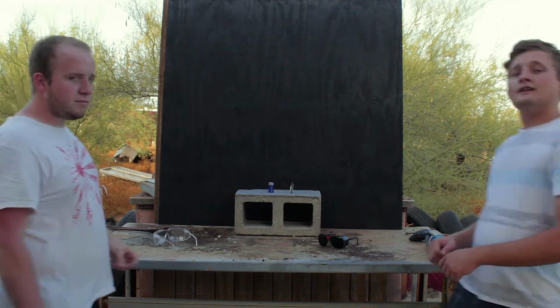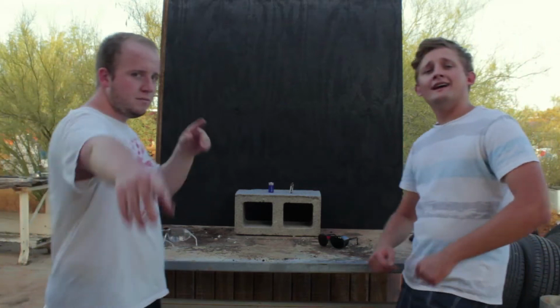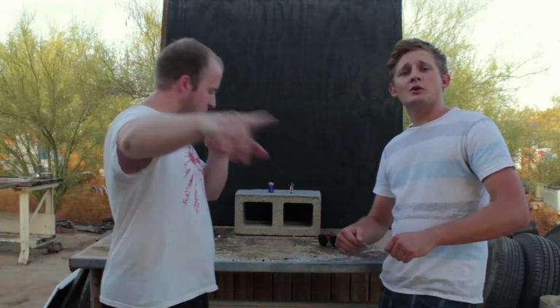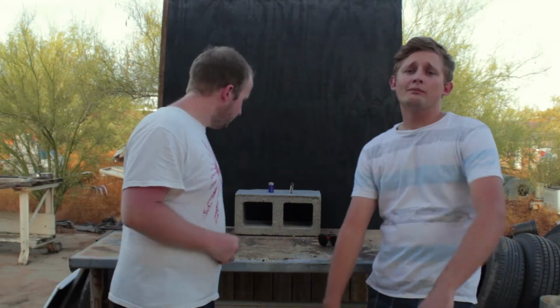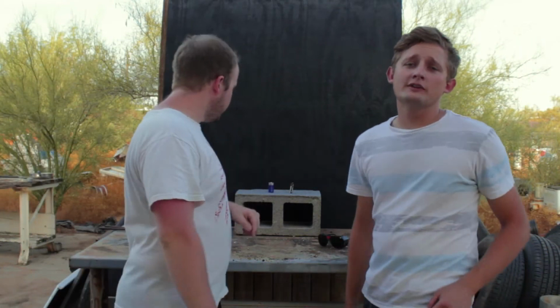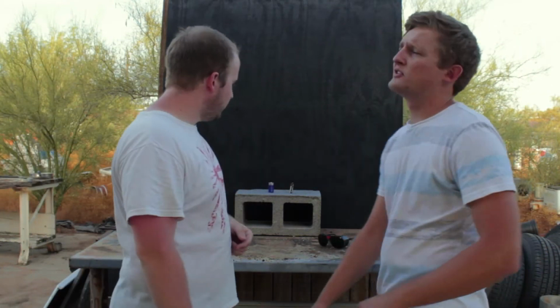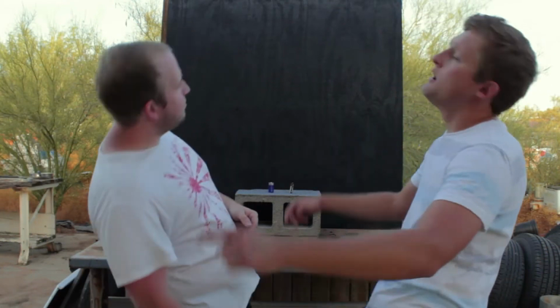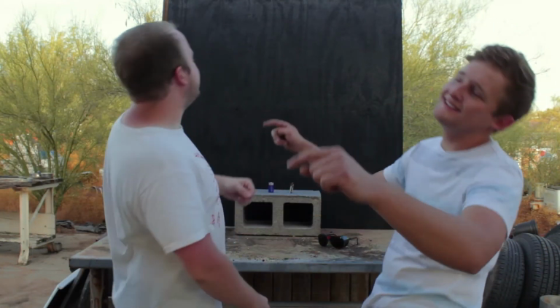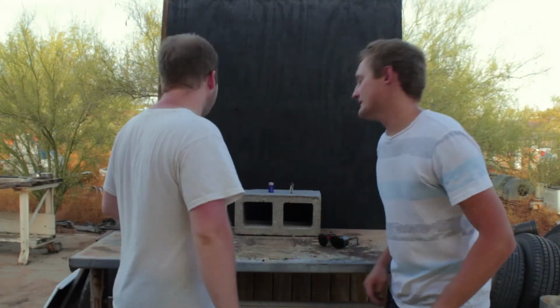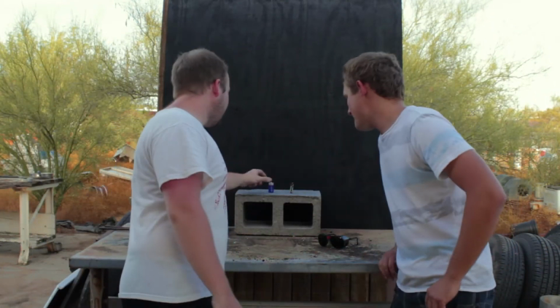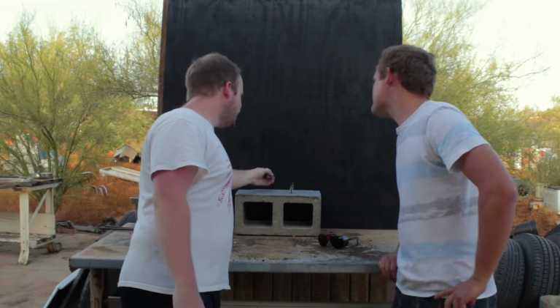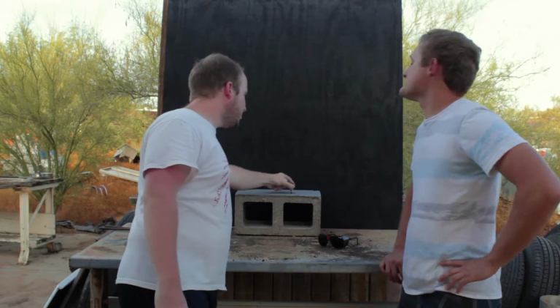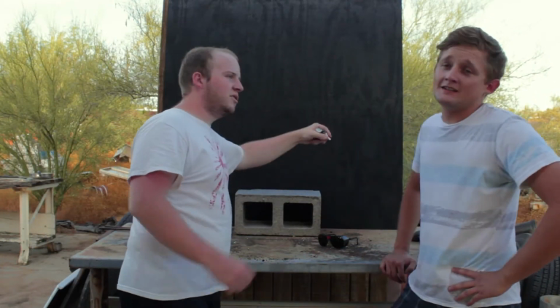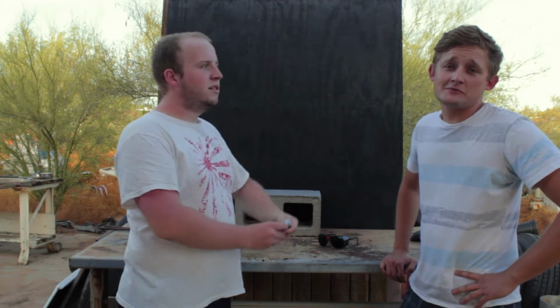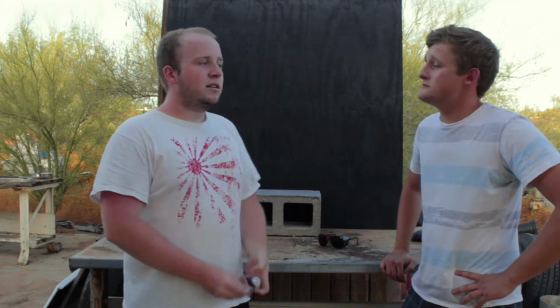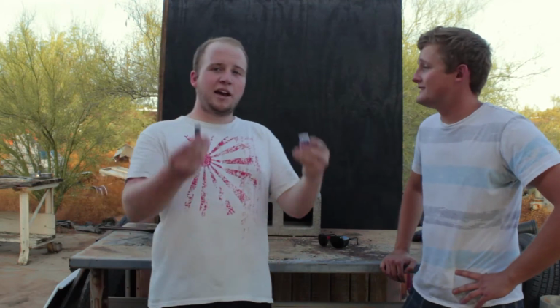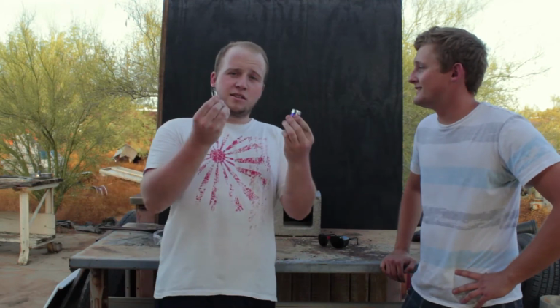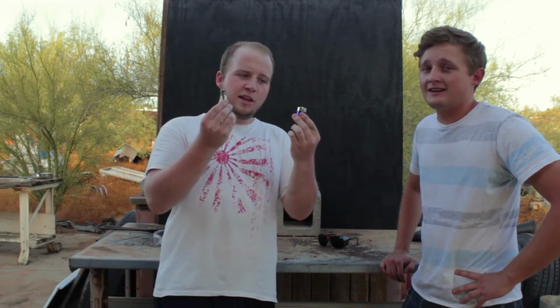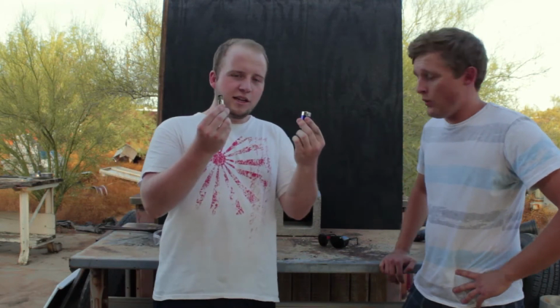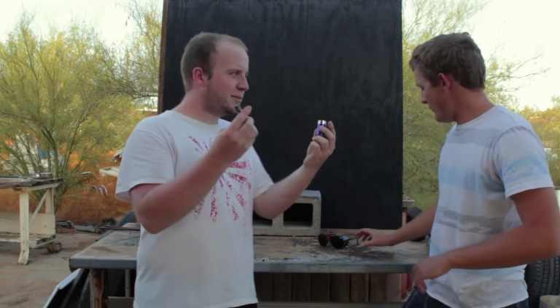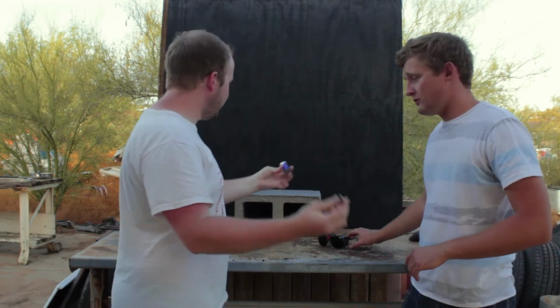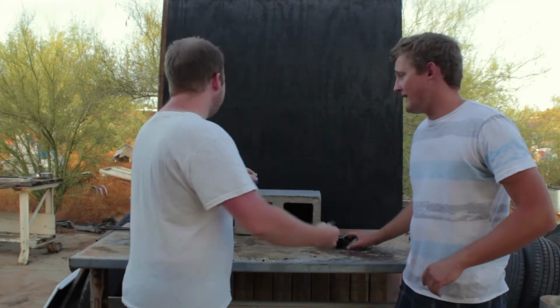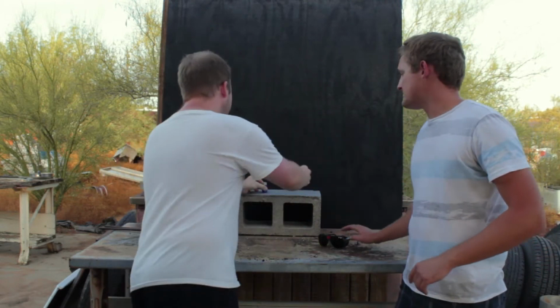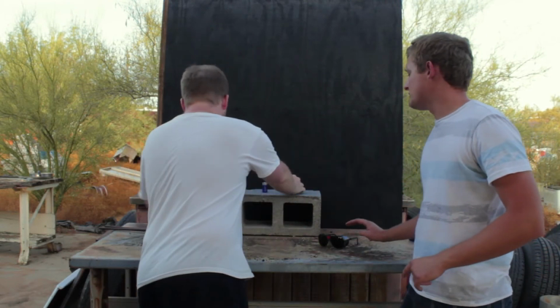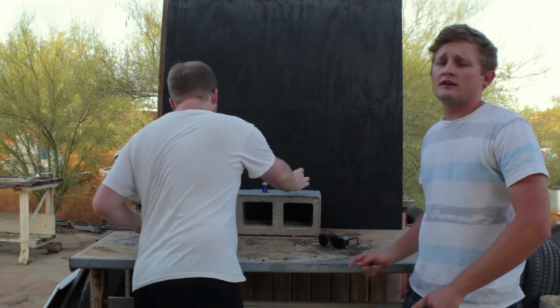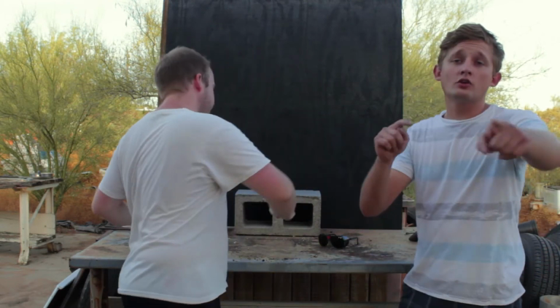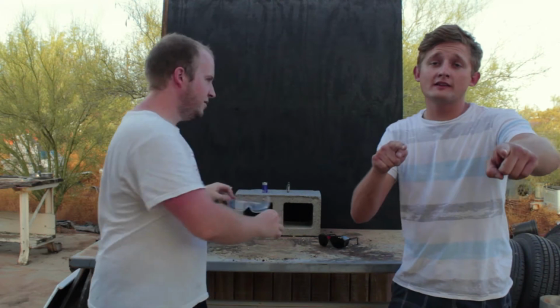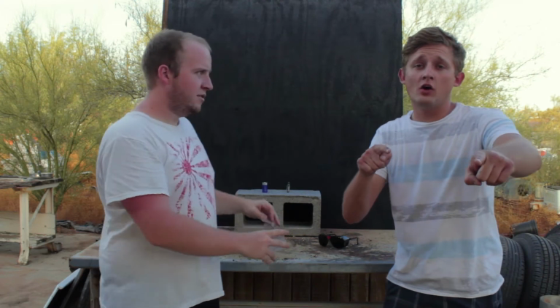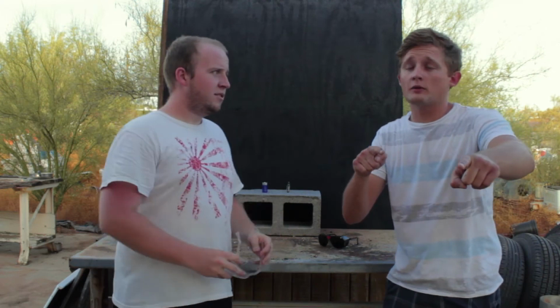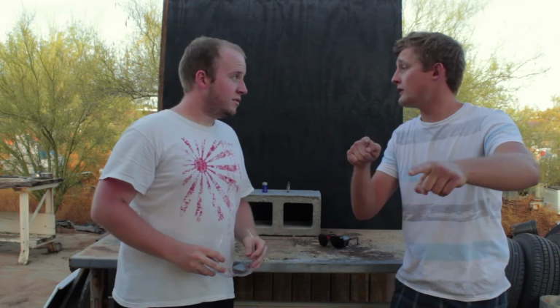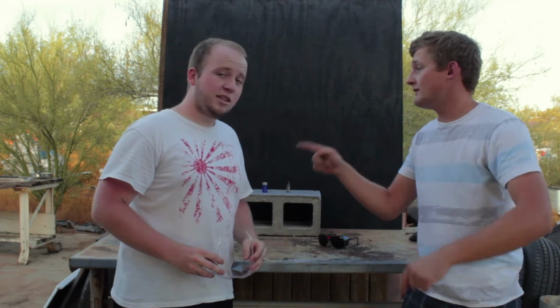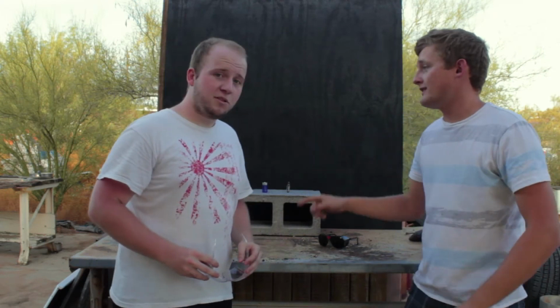Hey guys, welcome back to another episode of Blaze It. Today we got something special — batteries, Double A and a C battery, and that is some dangerous stuff. So don't try this at home and remember safety first.